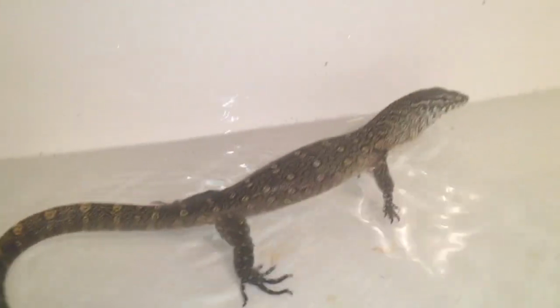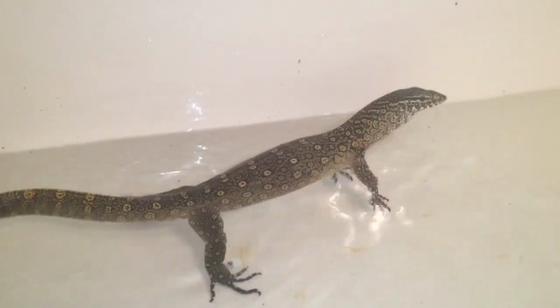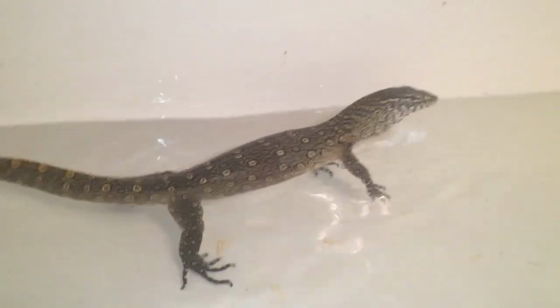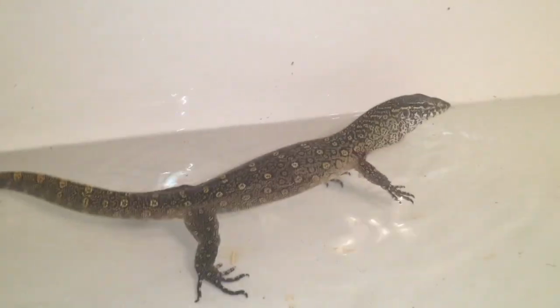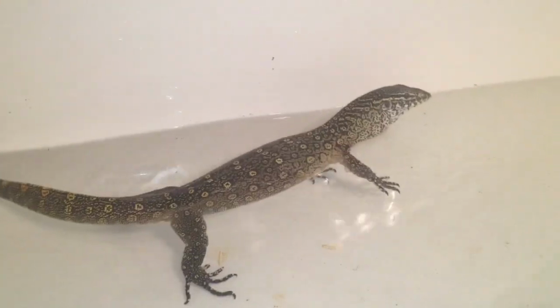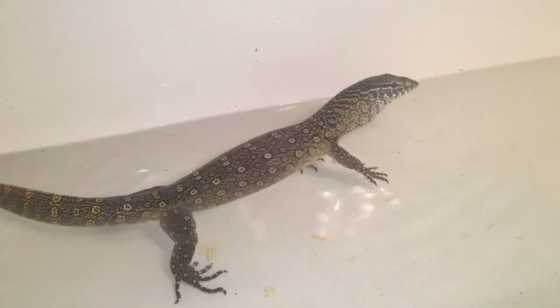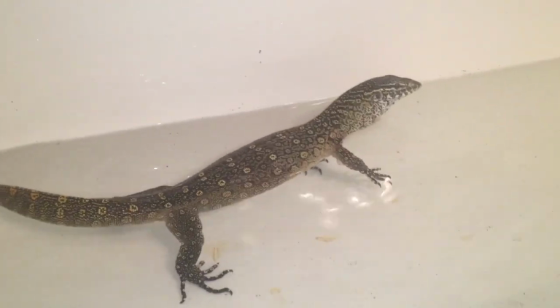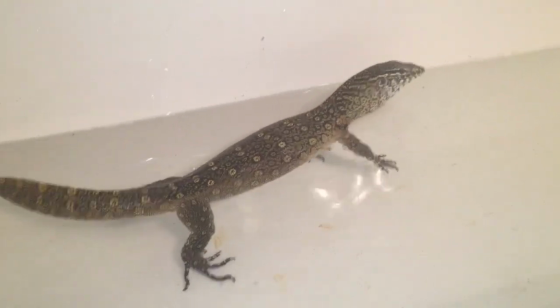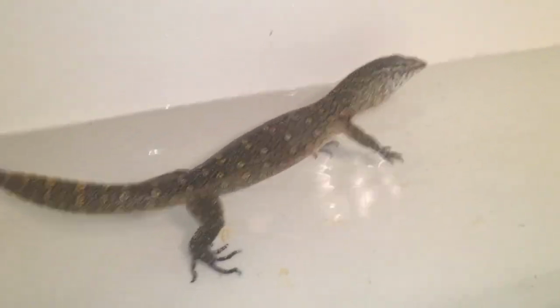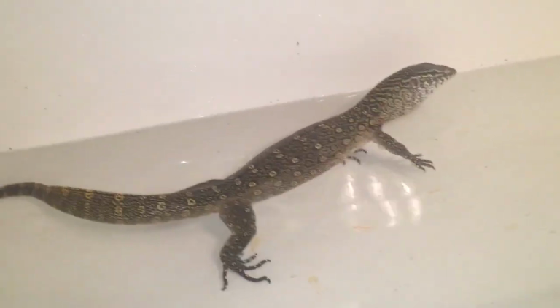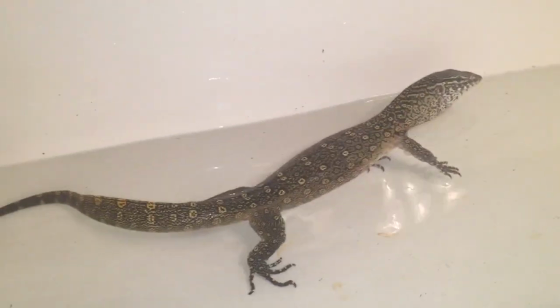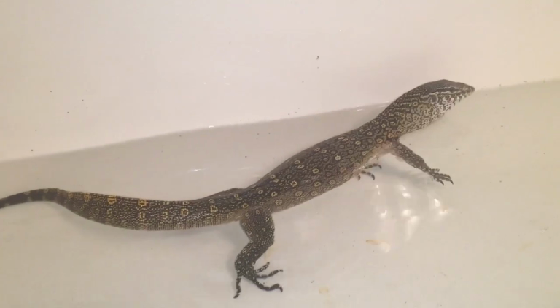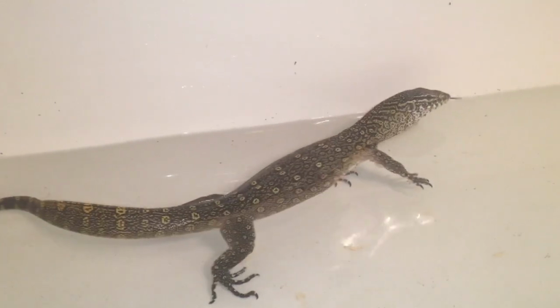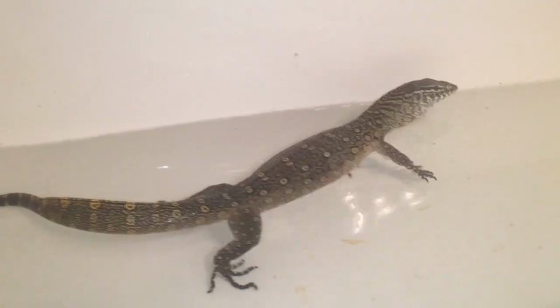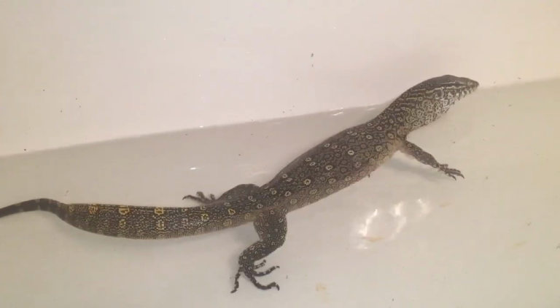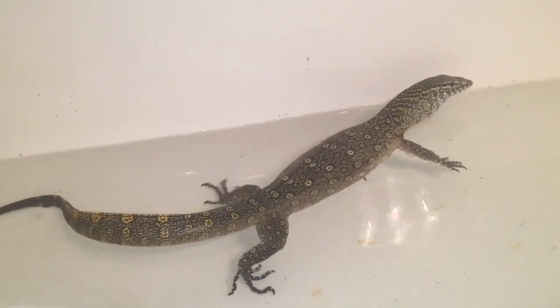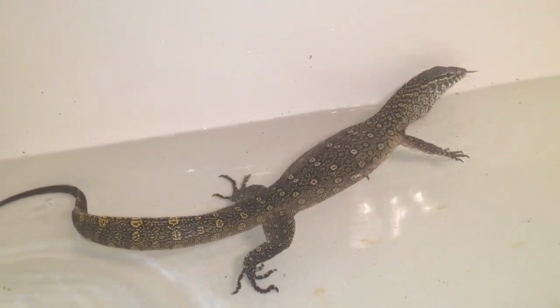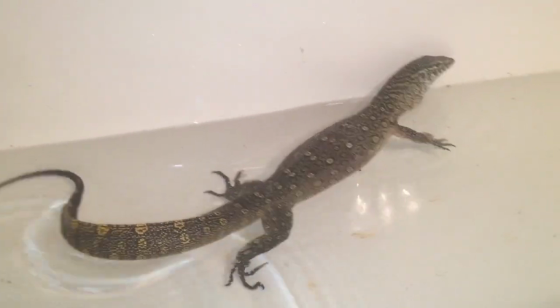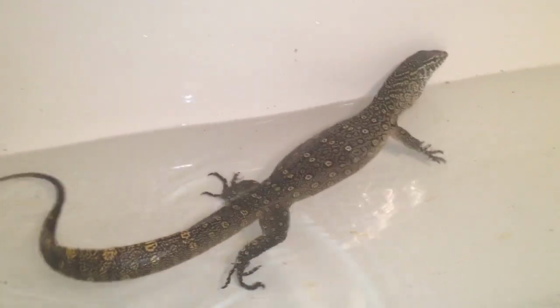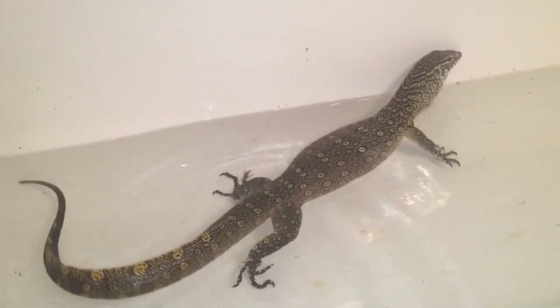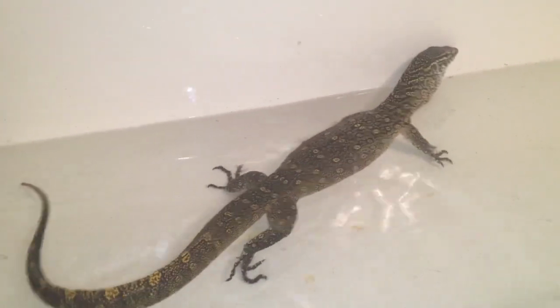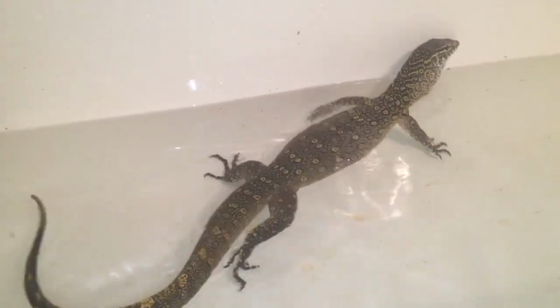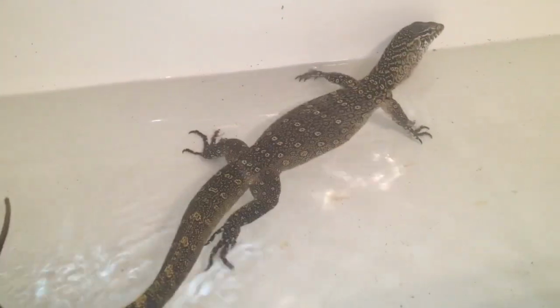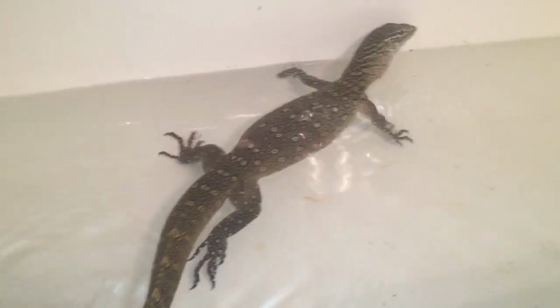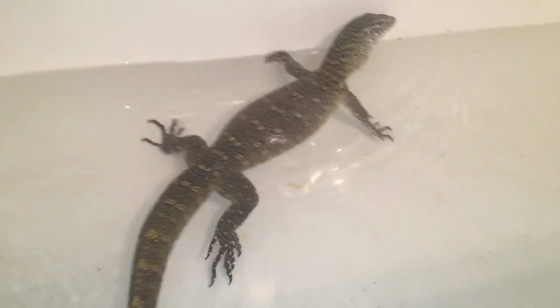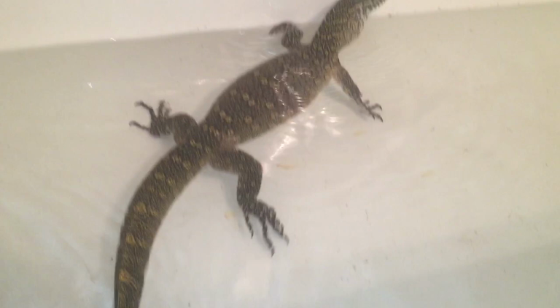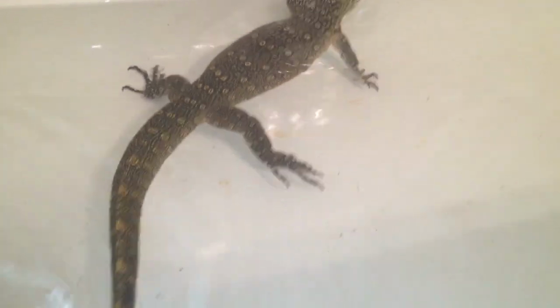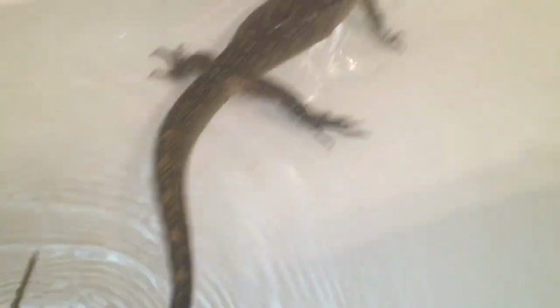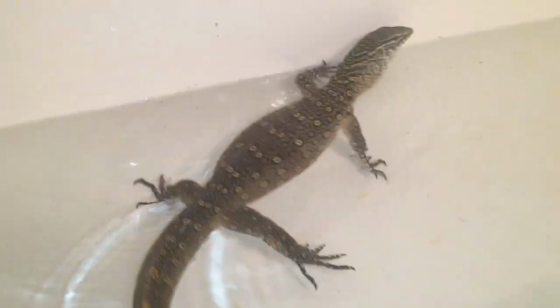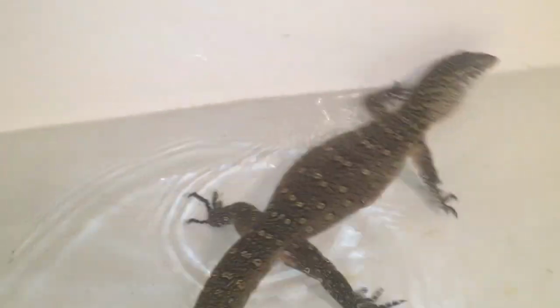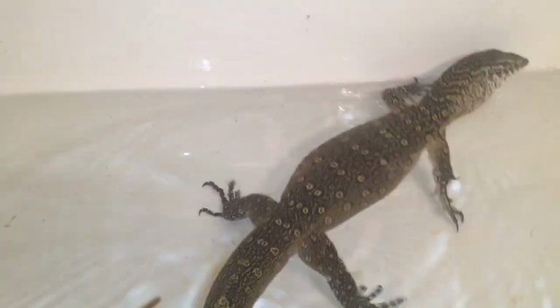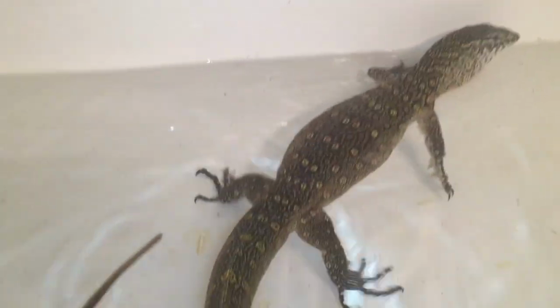The iguana gets her water changed about once a day, and then the snakes just whenever they need it, which isn't too often. Snakes are pretty easy.